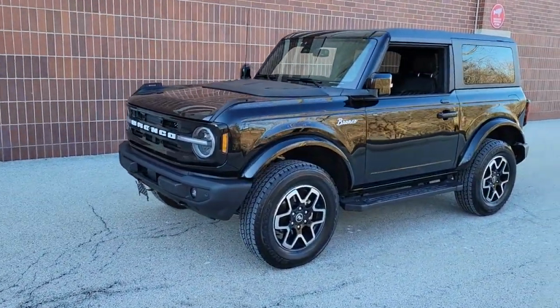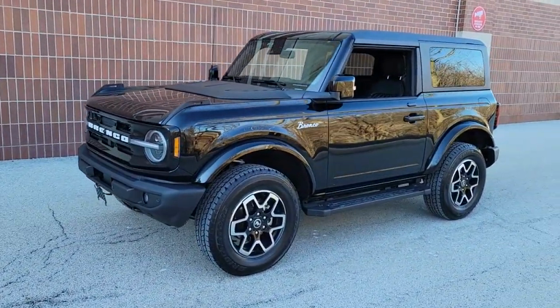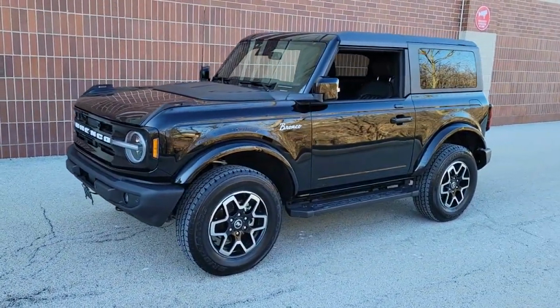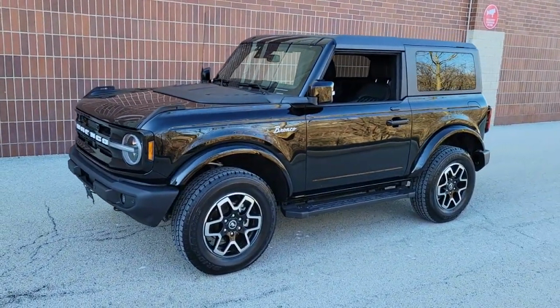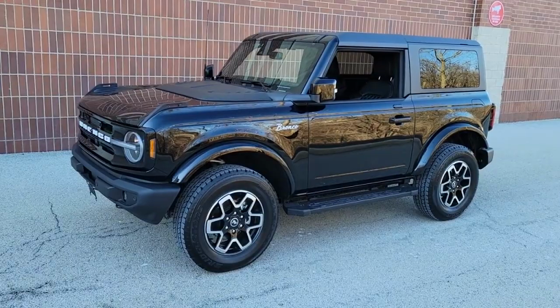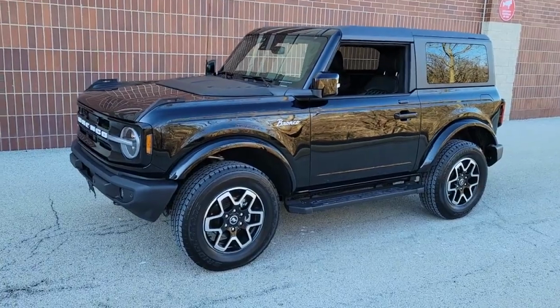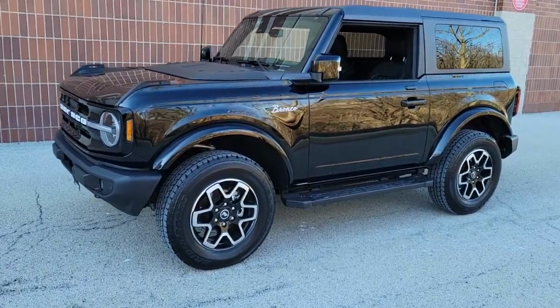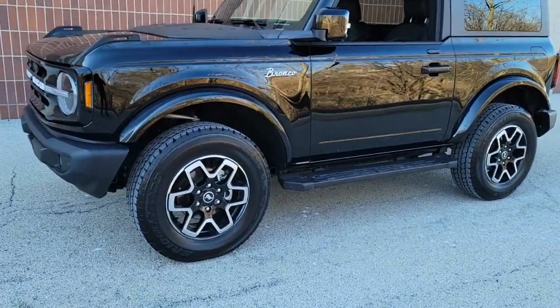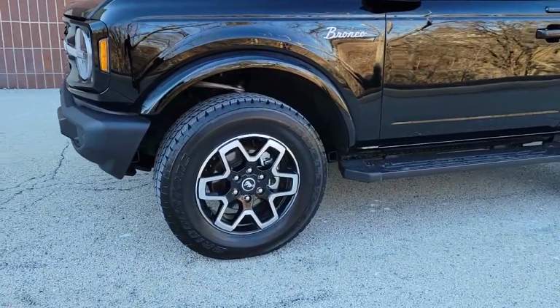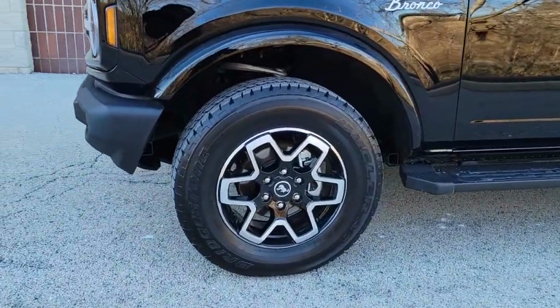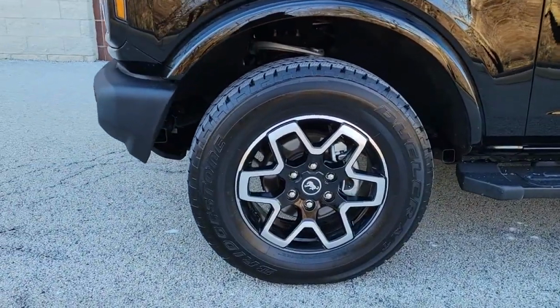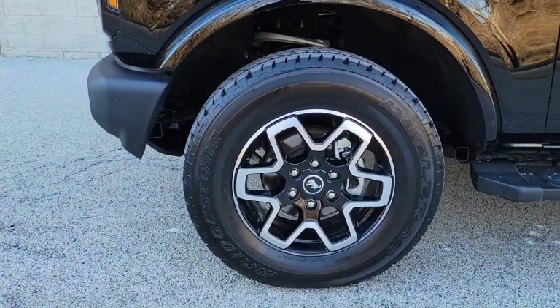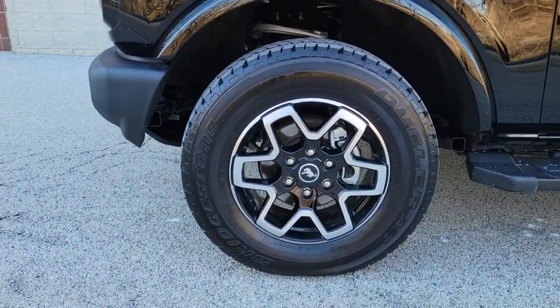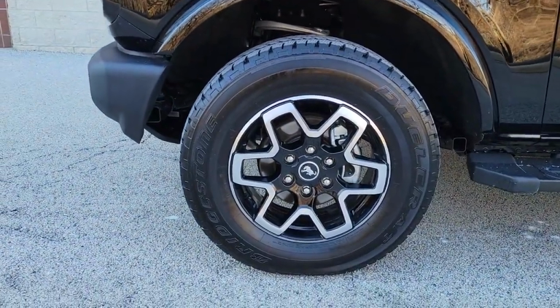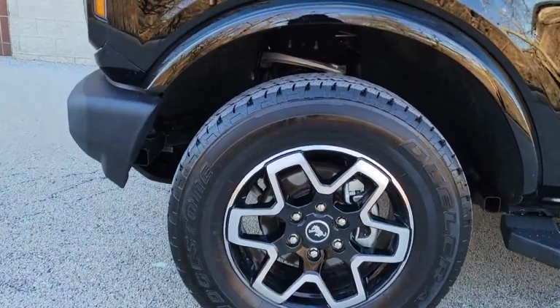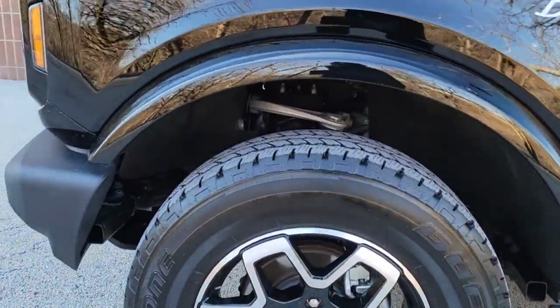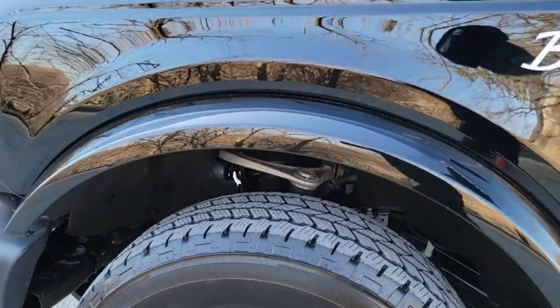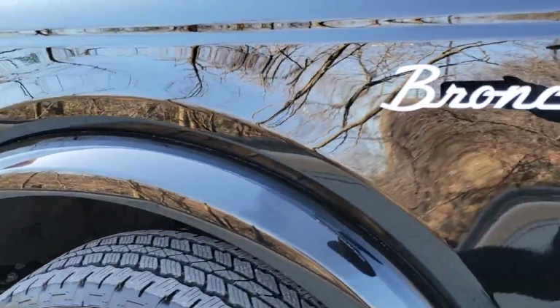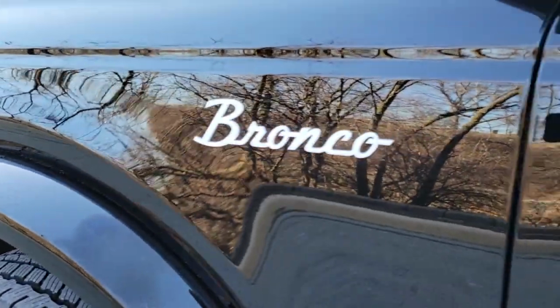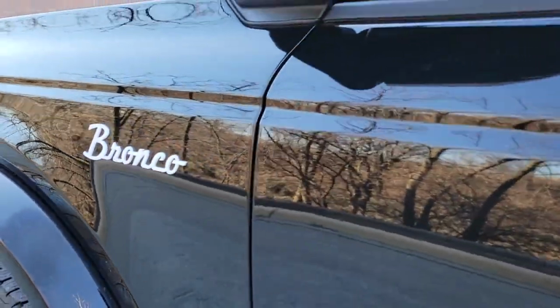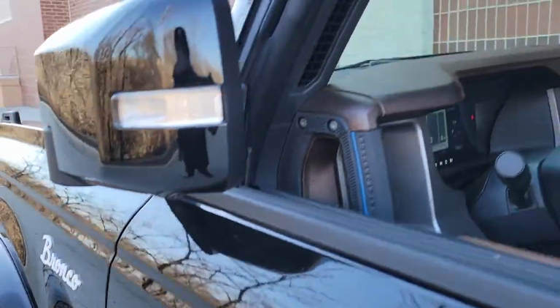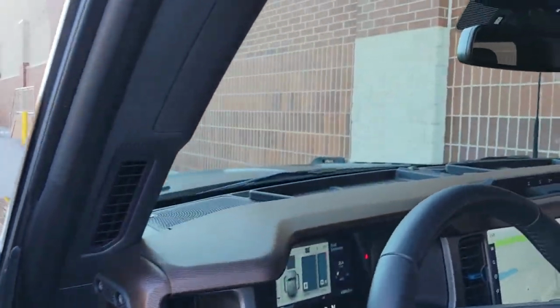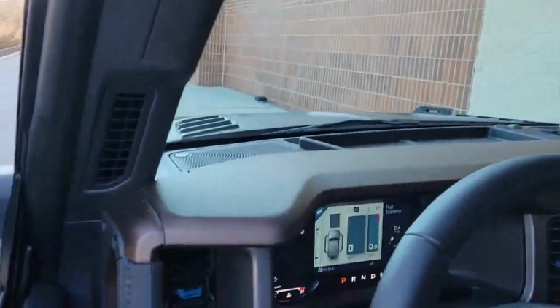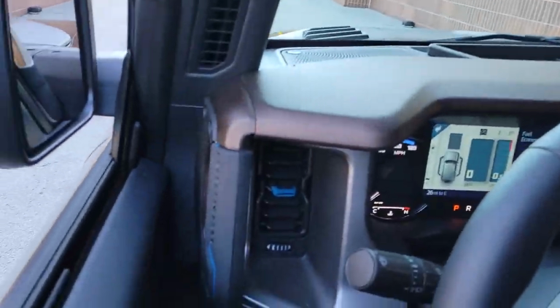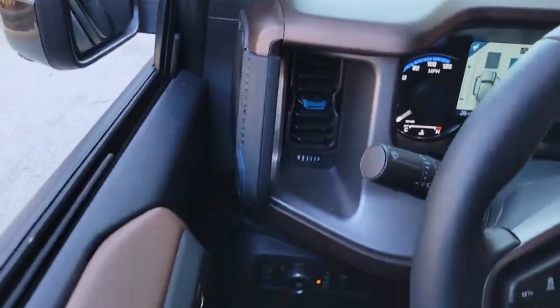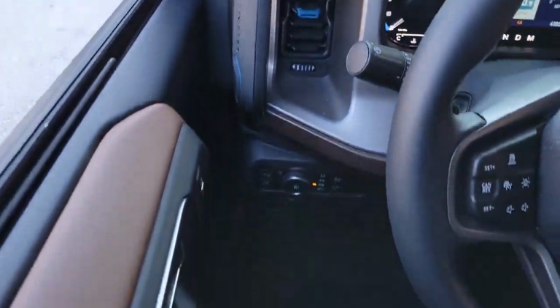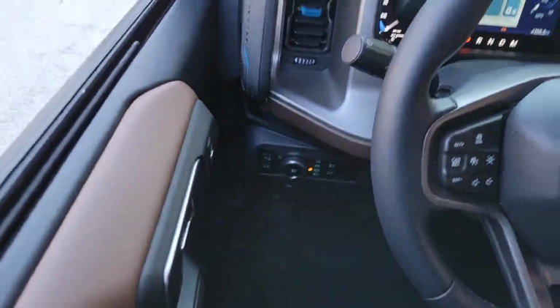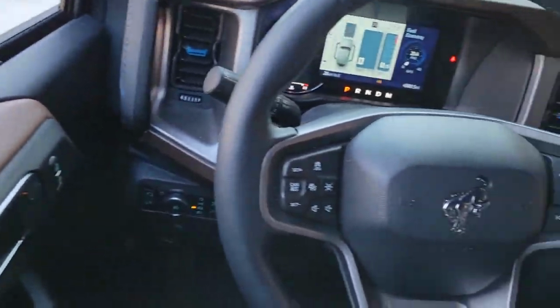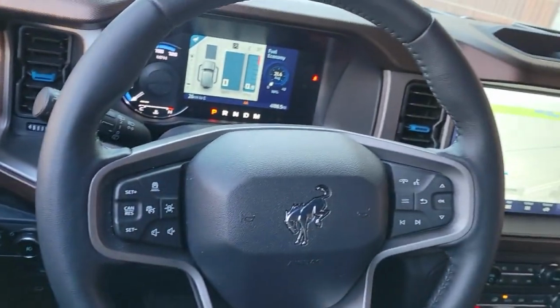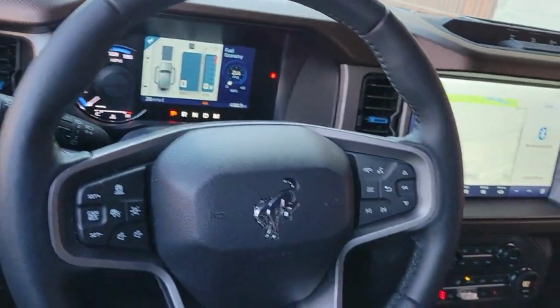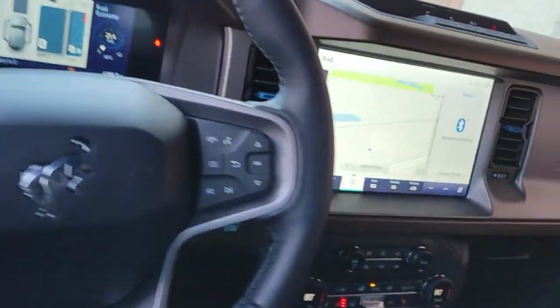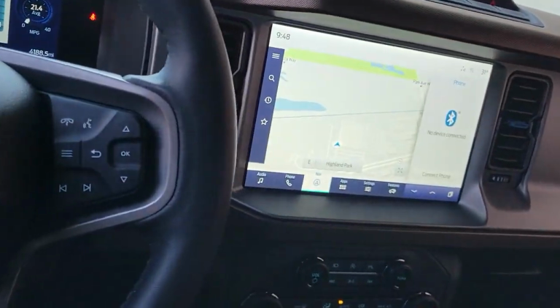Its spacious, well-equipped cabin makes navigating any landscape a delight. Feel the pull of the trail in this can-do Bronco. Treat yourself to a test drive today — our staff will toss you the keys and give you an outstanding customer experience.